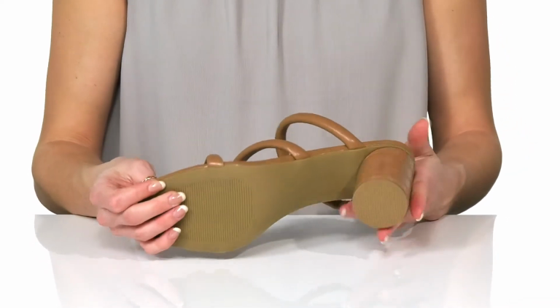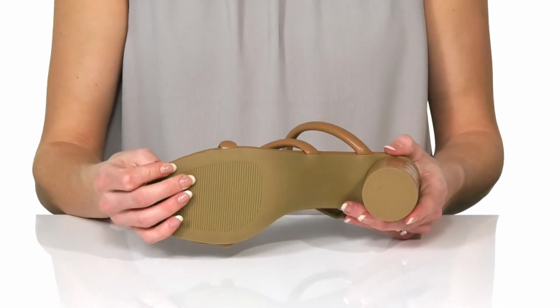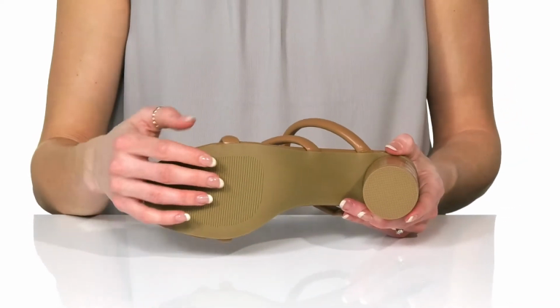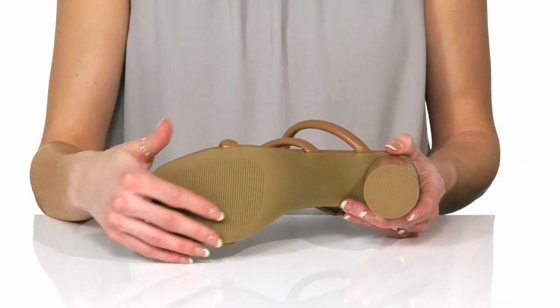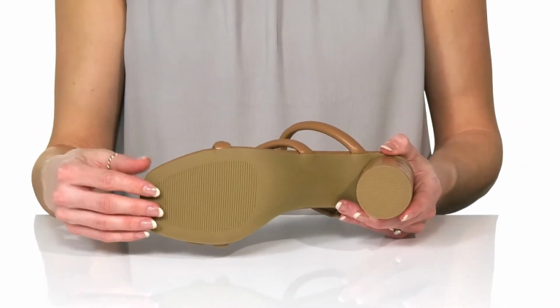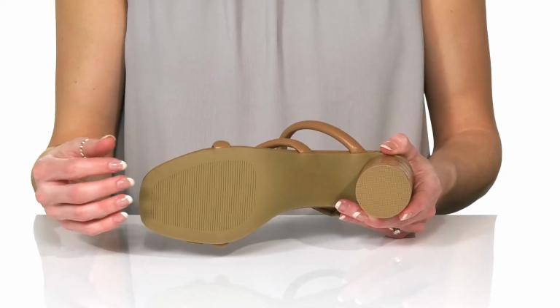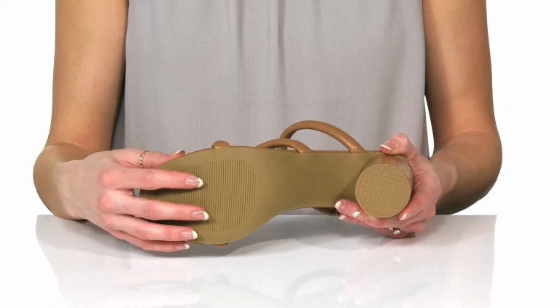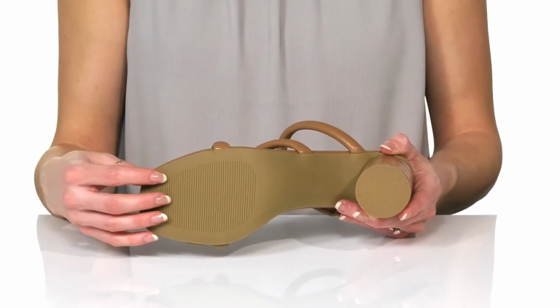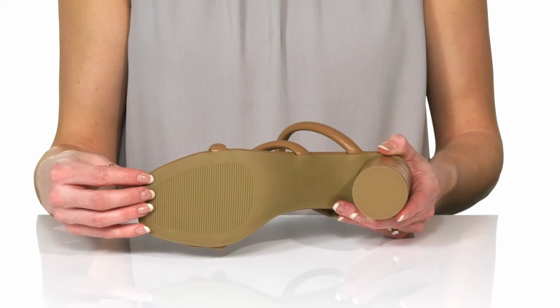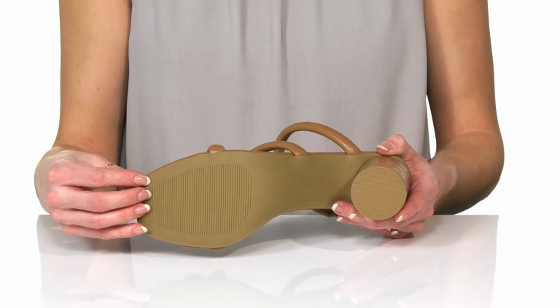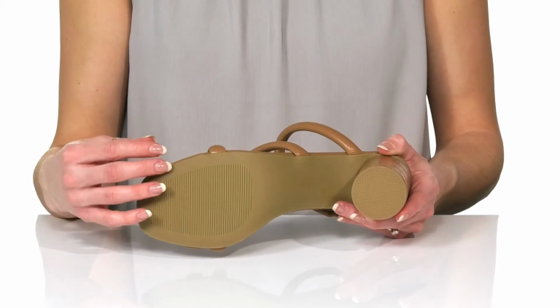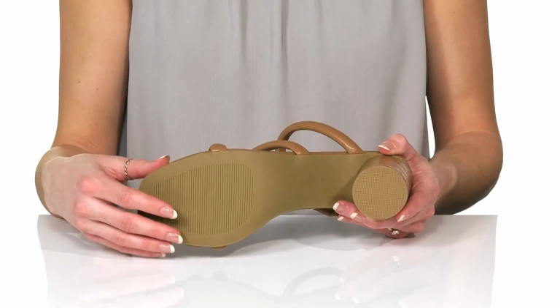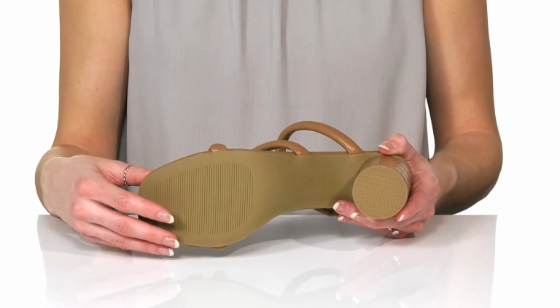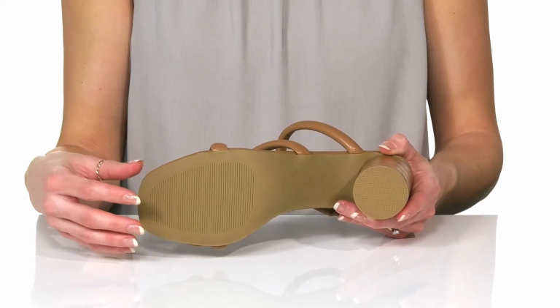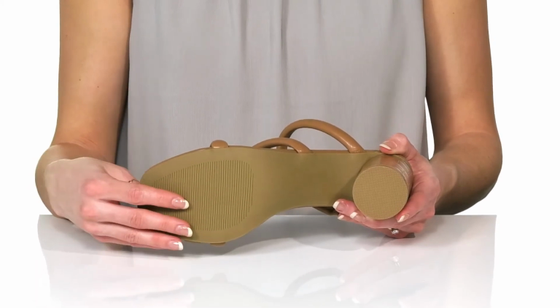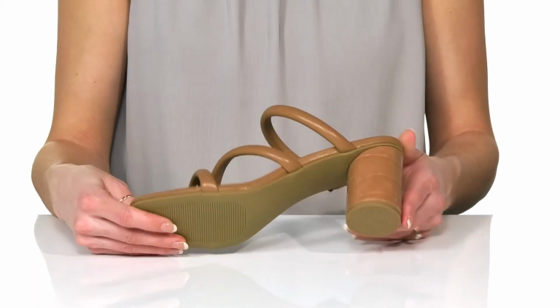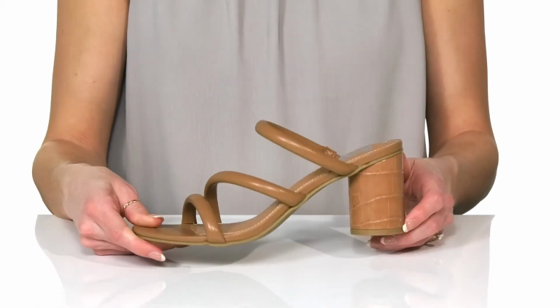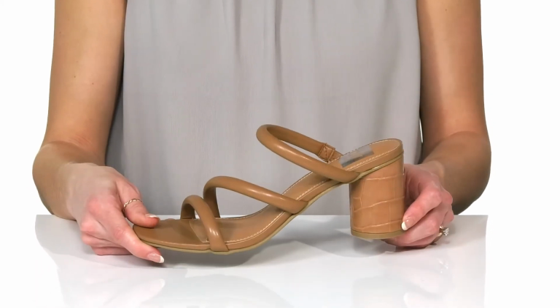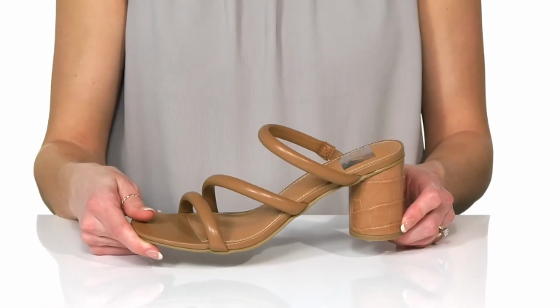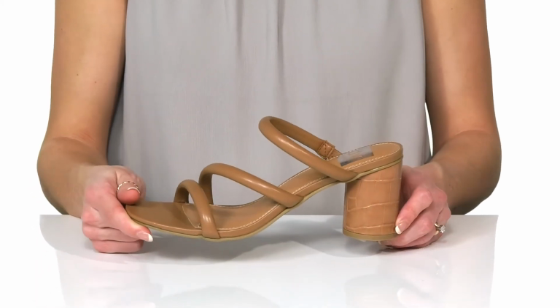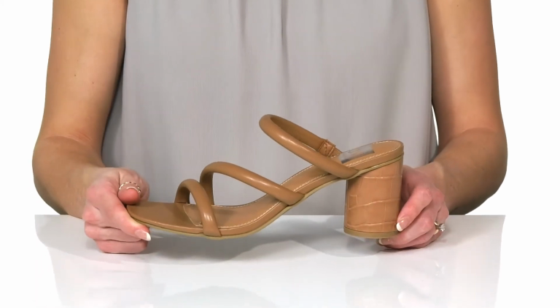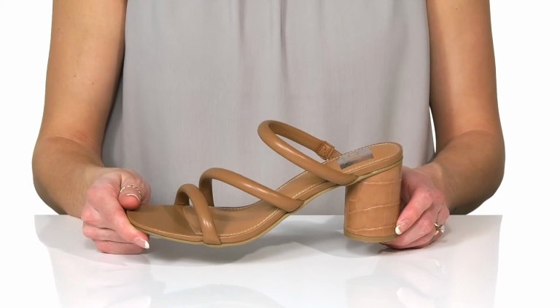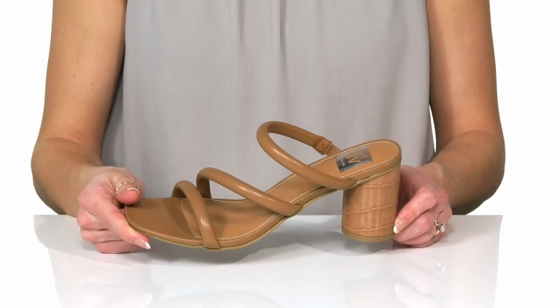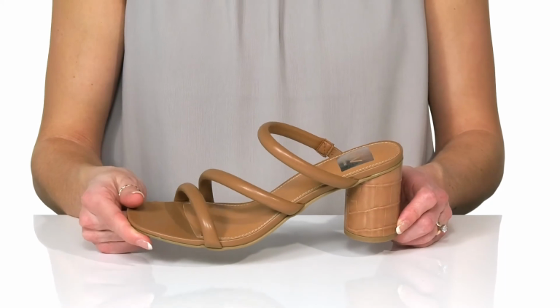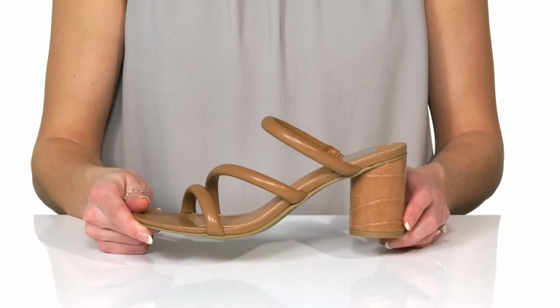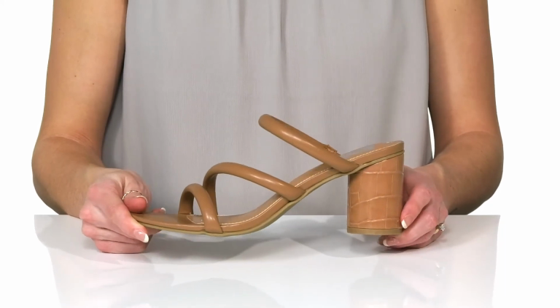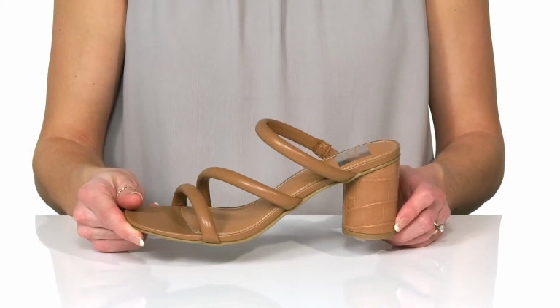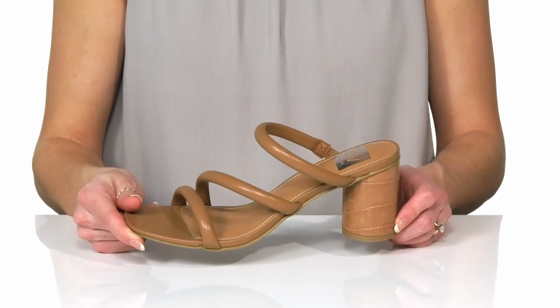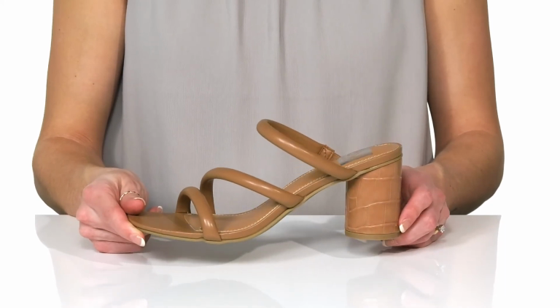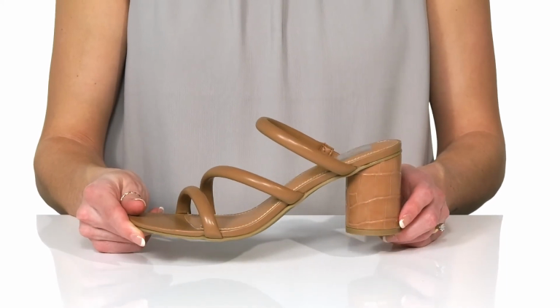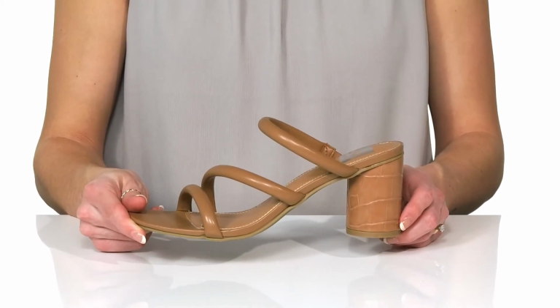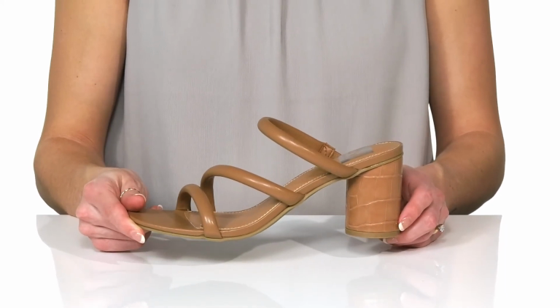Underneath these have a man-made outsole that is grippy to help with traction so you won't have to worry about being stable on your feet. You can style these with a midi skirt and graphic tee for an edgy vibe.